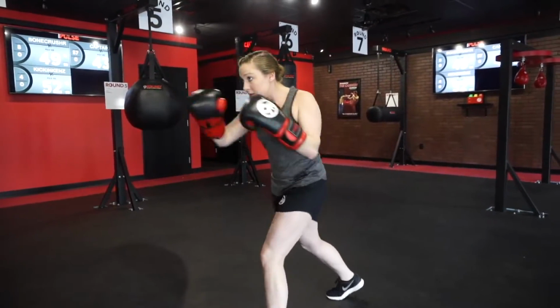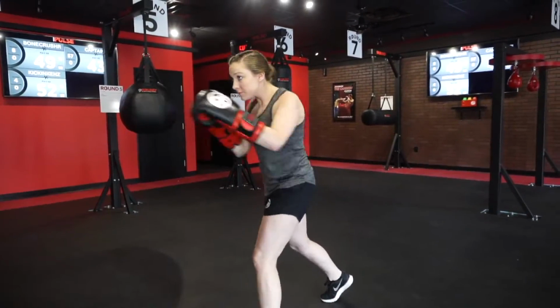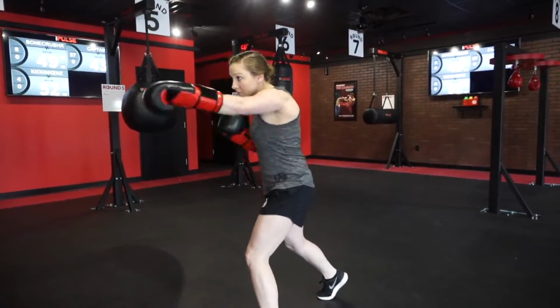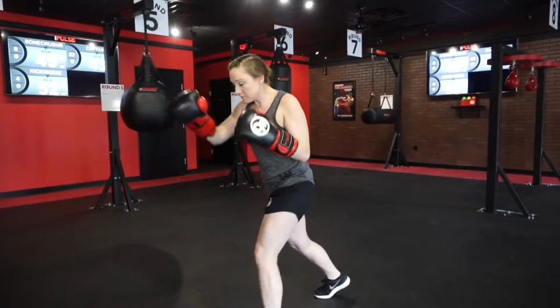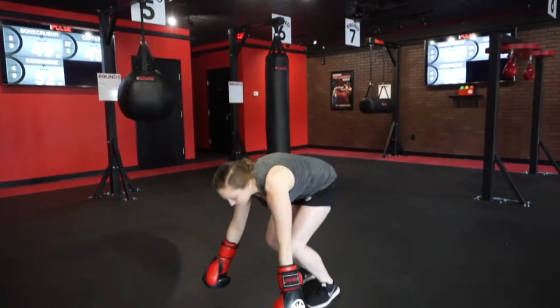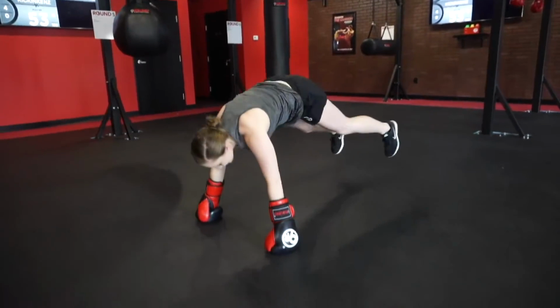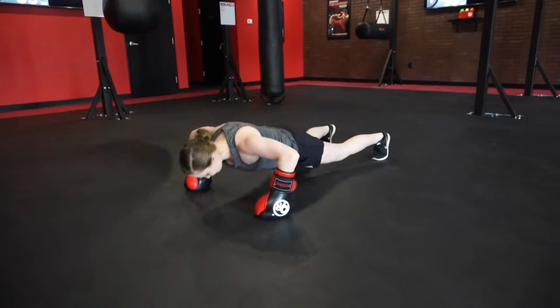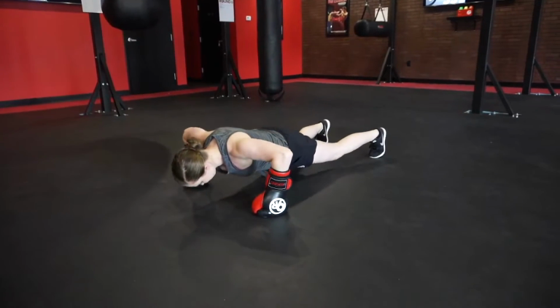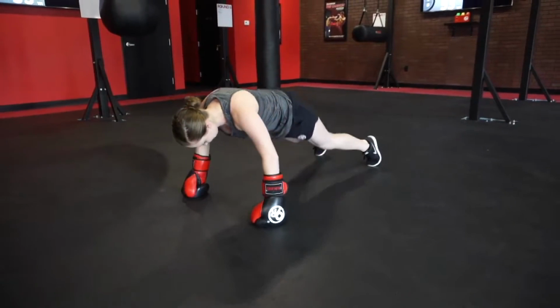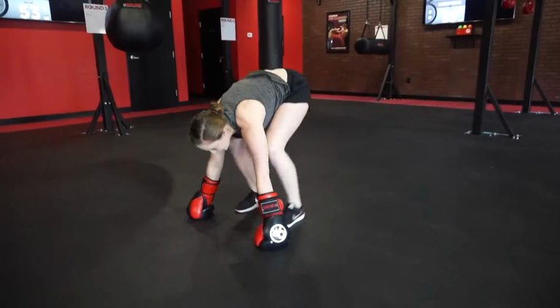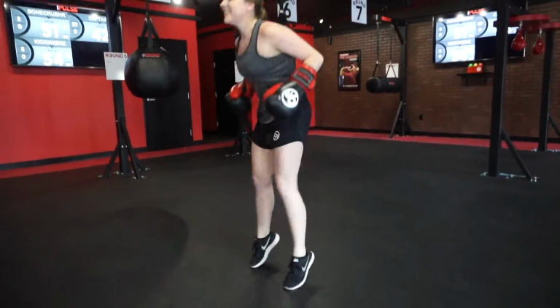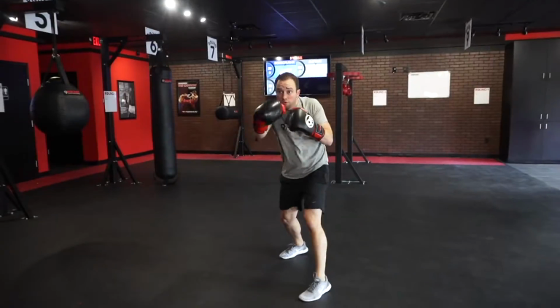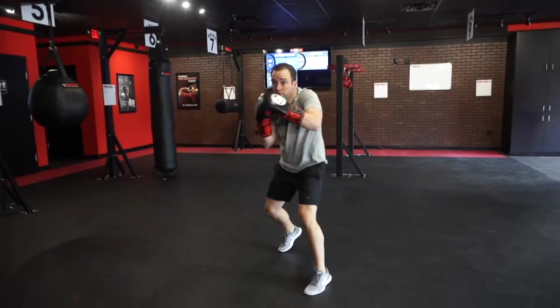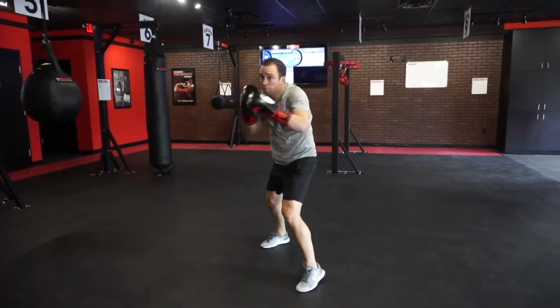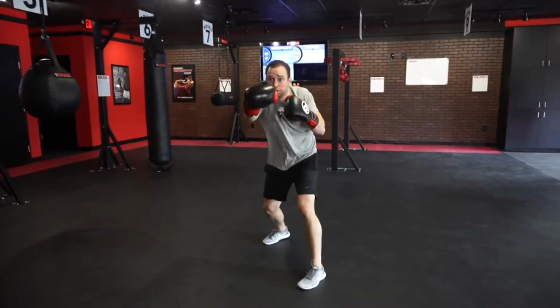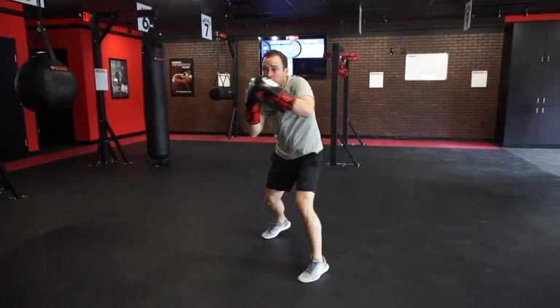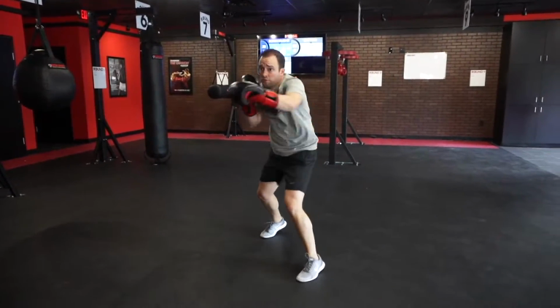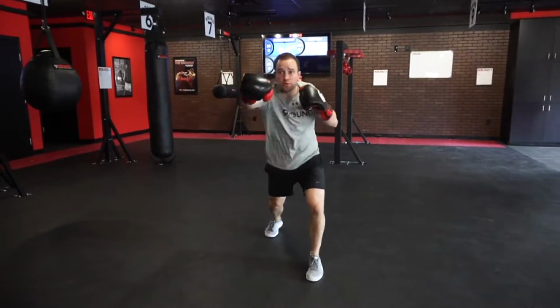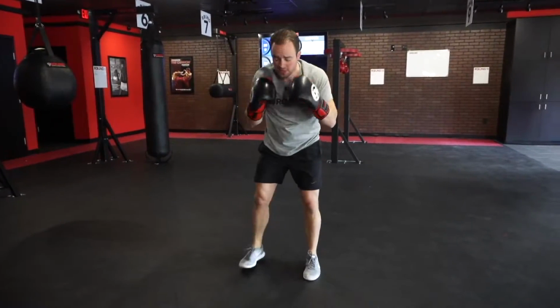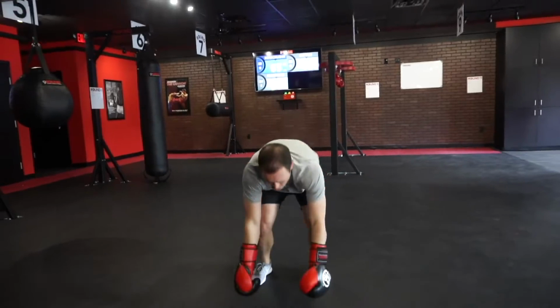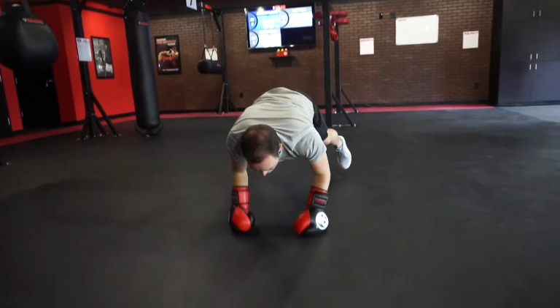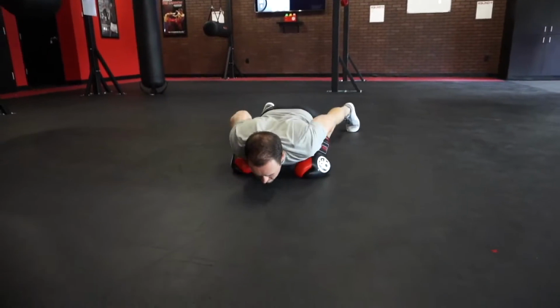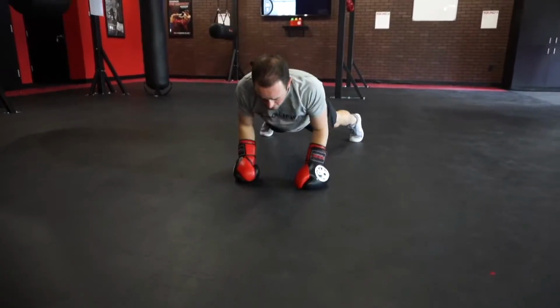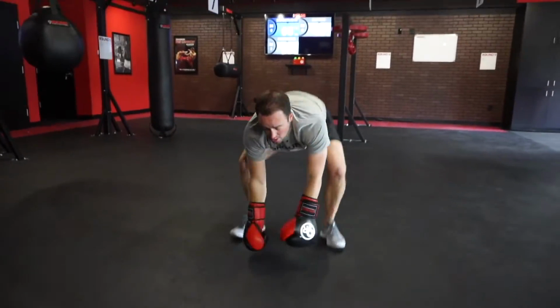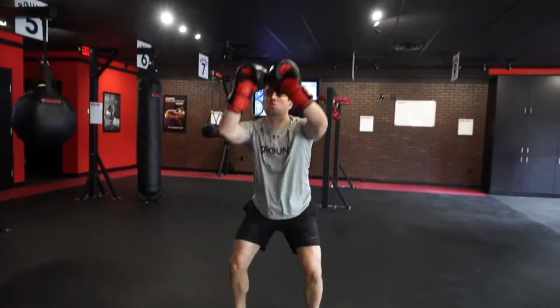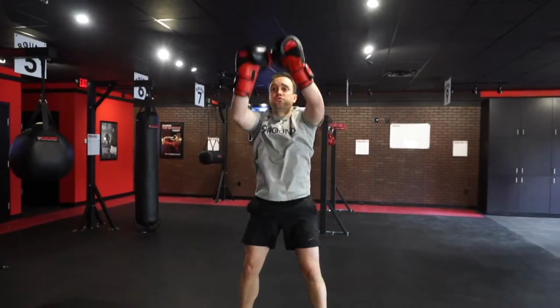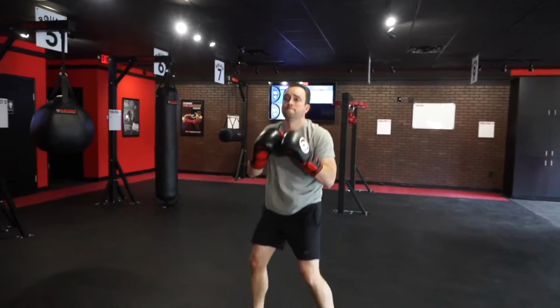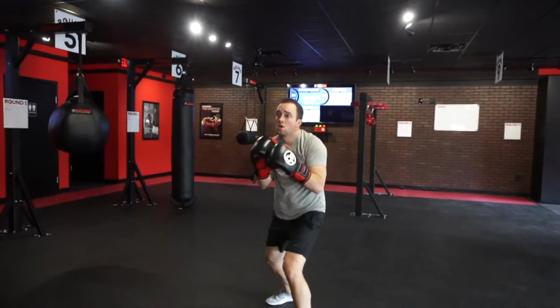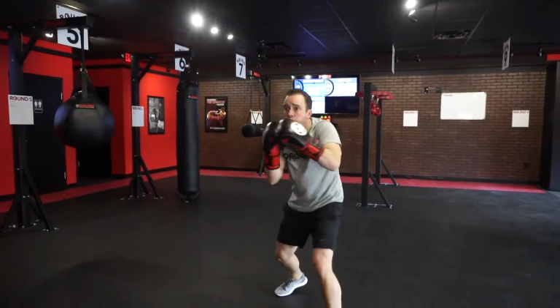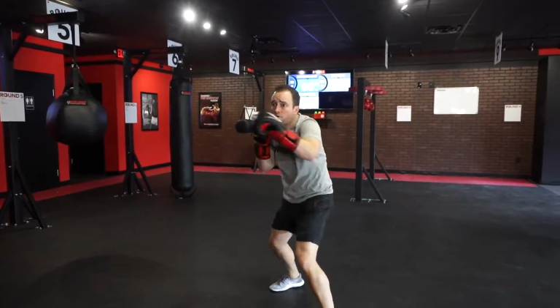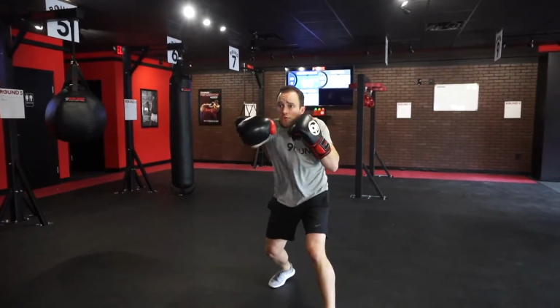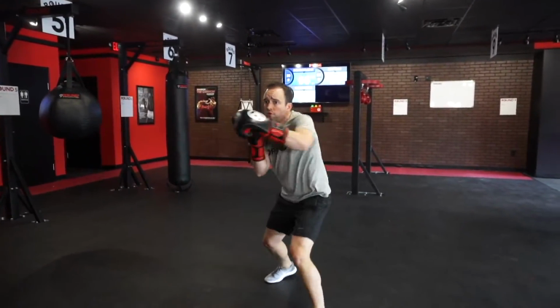Make sure while you're doing those punches, you're getting a nice fighter stance. Your hands are up, your elbows are in, getting that full range of motion for those punches. You just can't be going little quick punches — you really got to make sure to extend those arms.